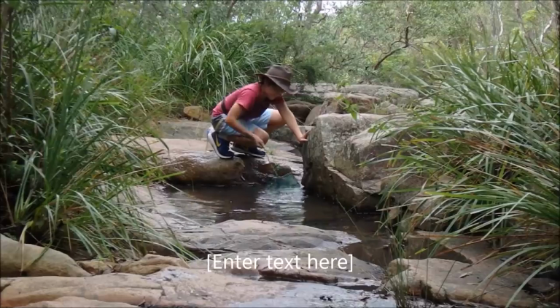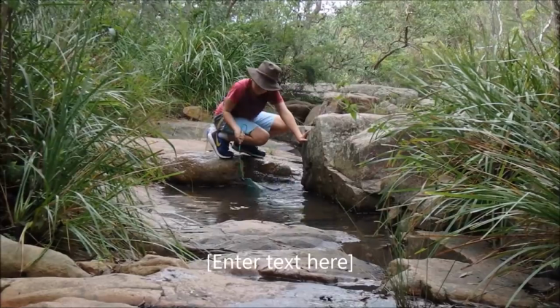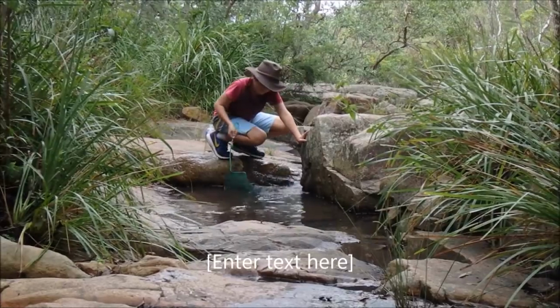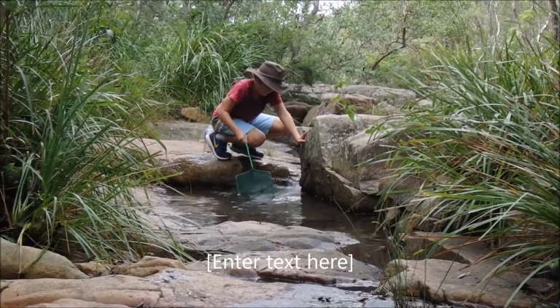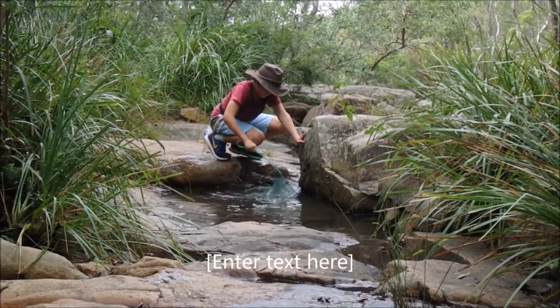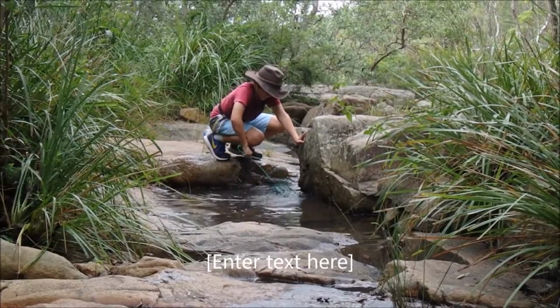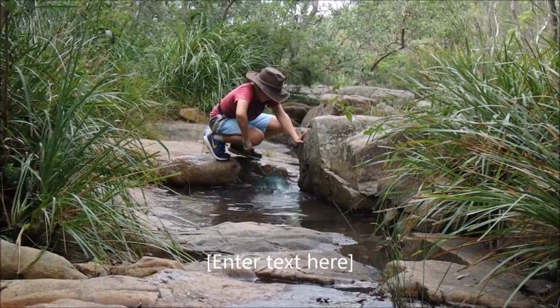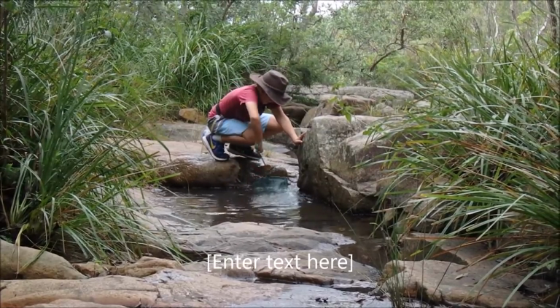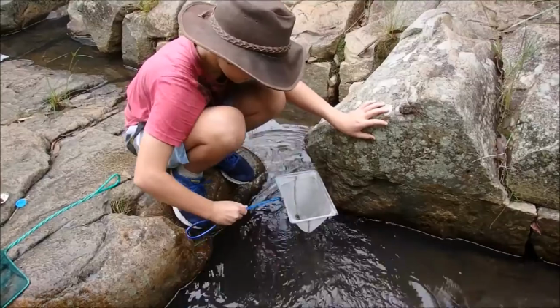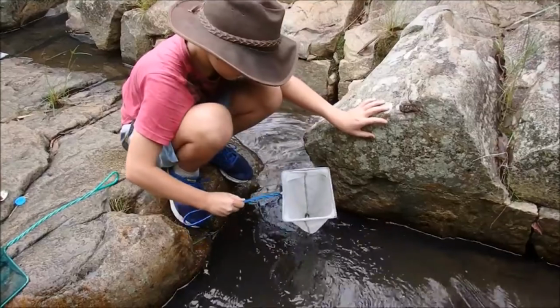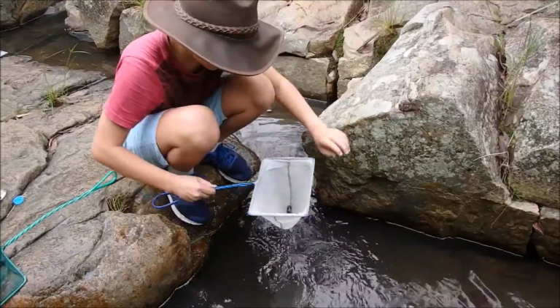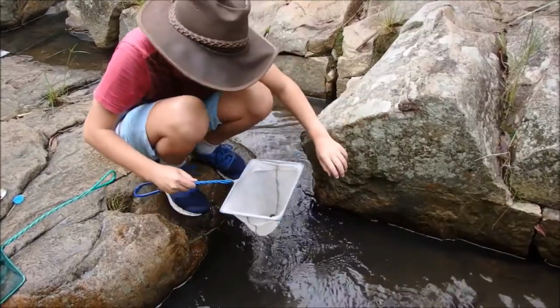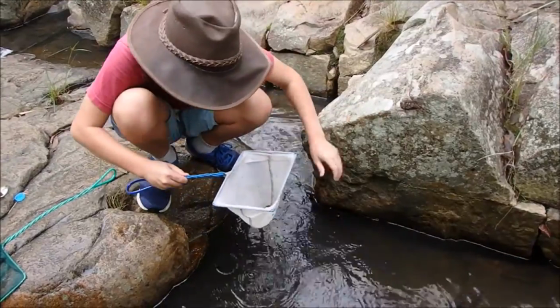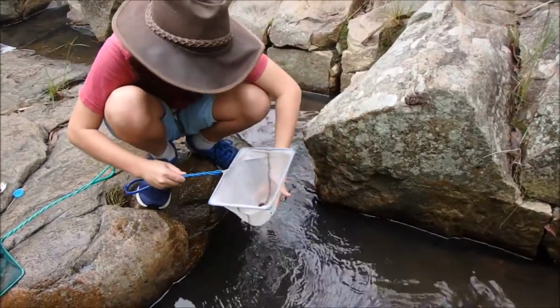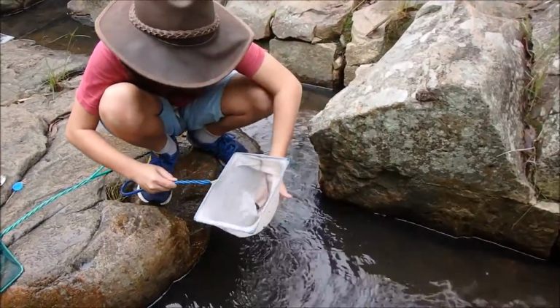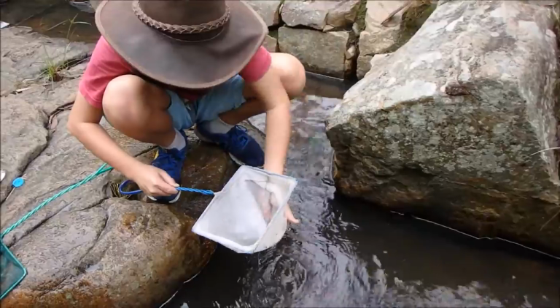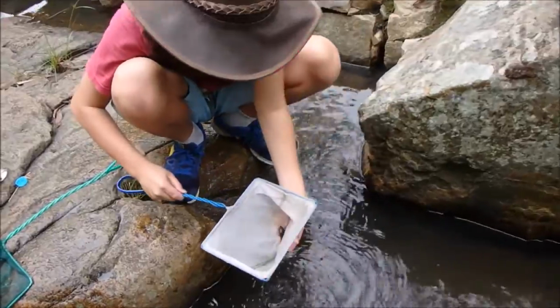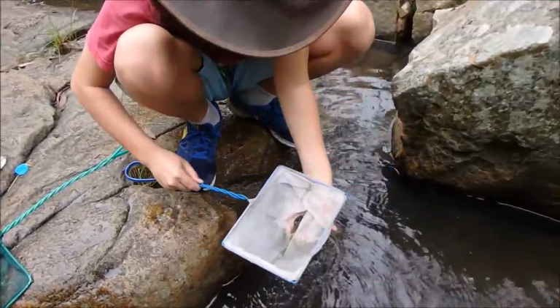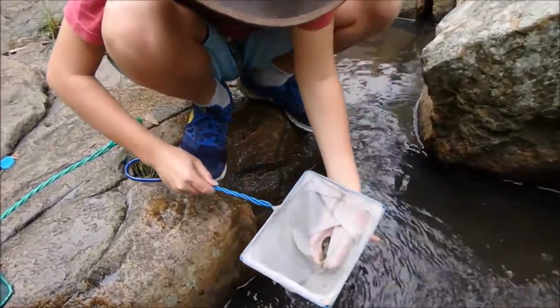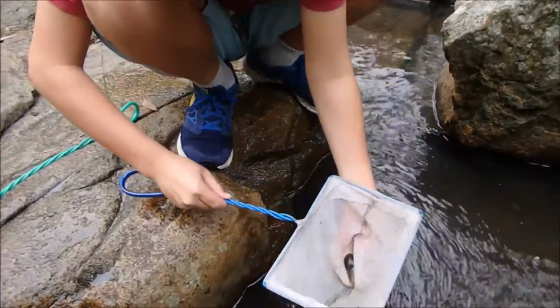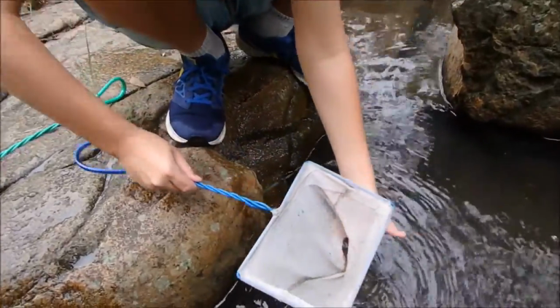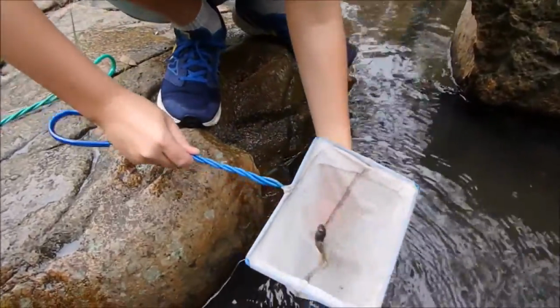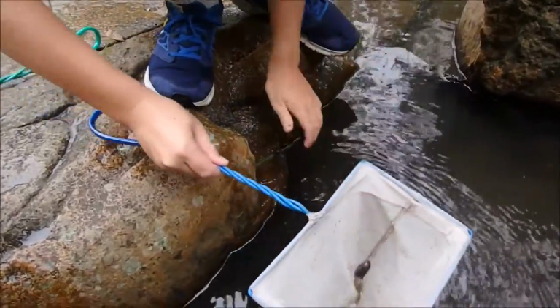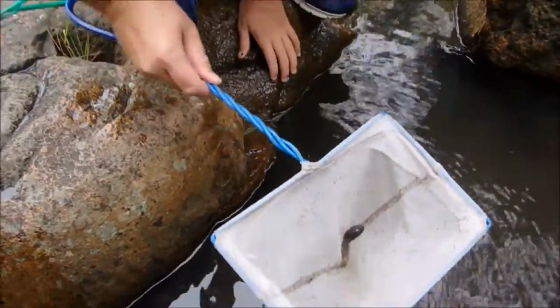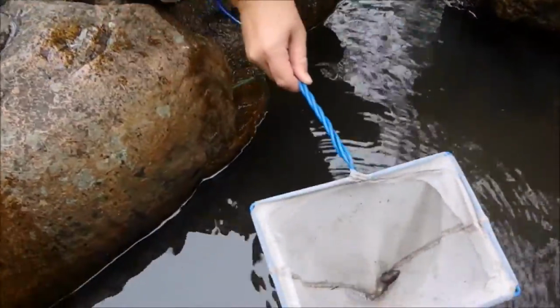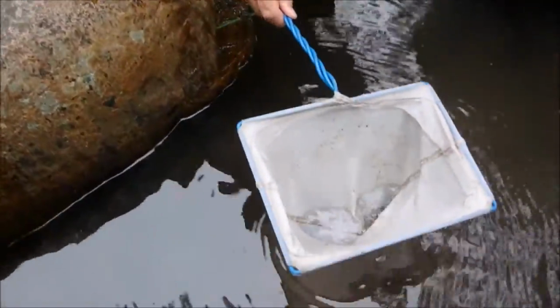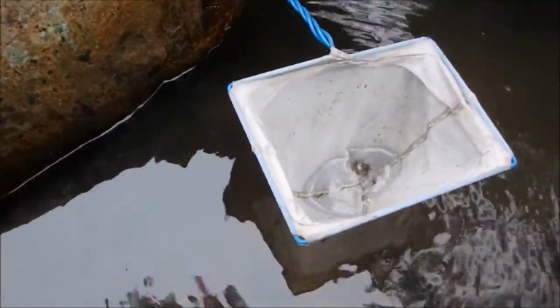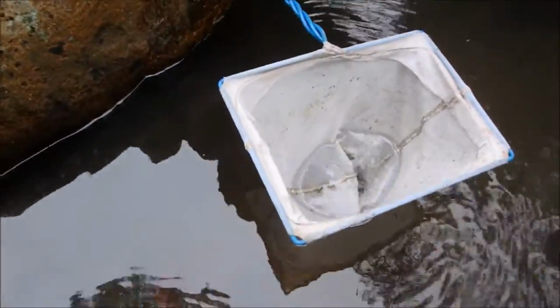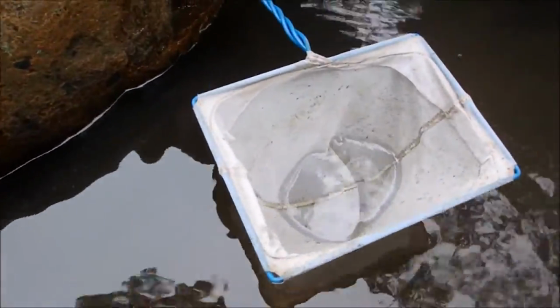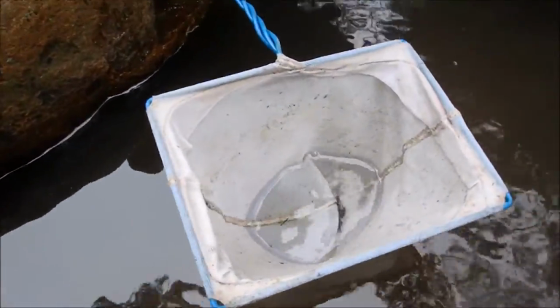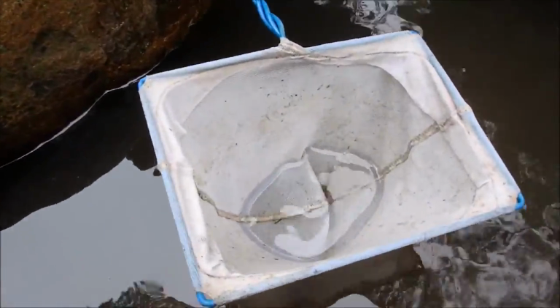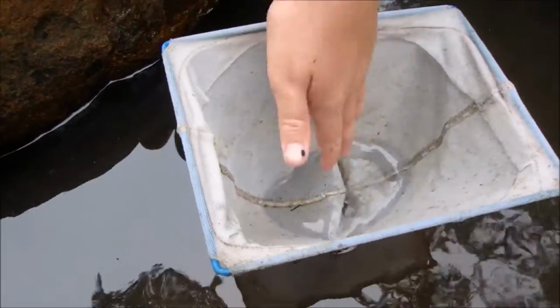It's autumn at the top of Simpsons Falls, Mount Coother. I've caught a great barred frog tadpole, Mixophyes fasciolatus.